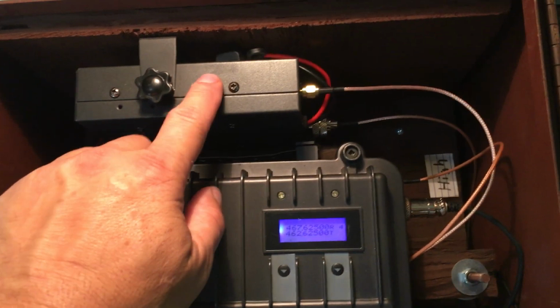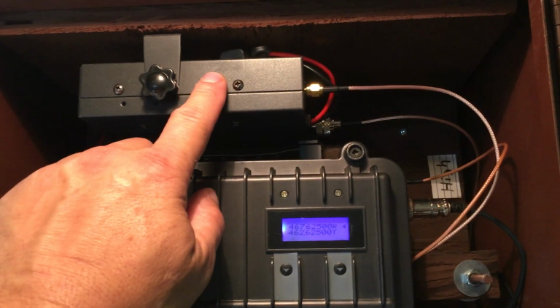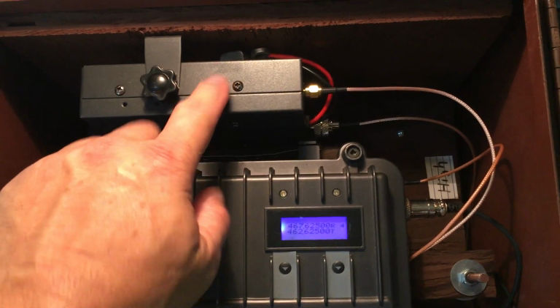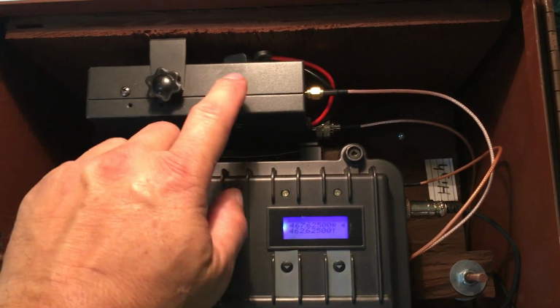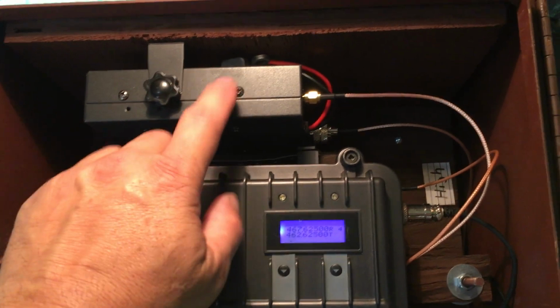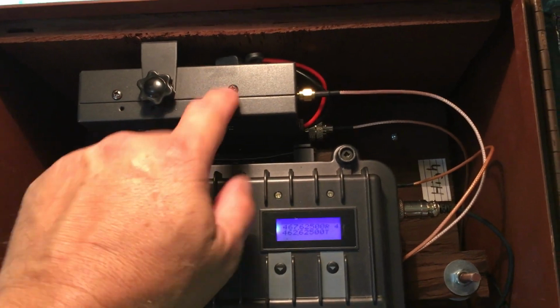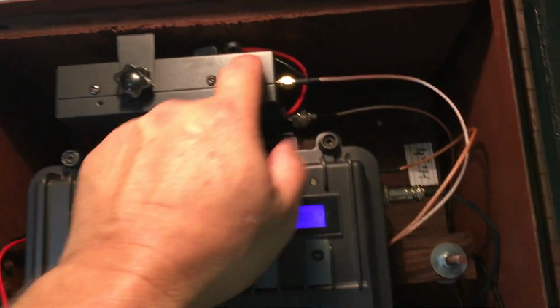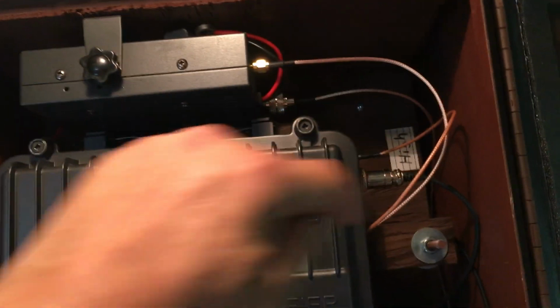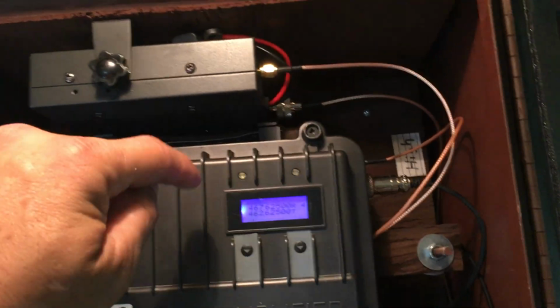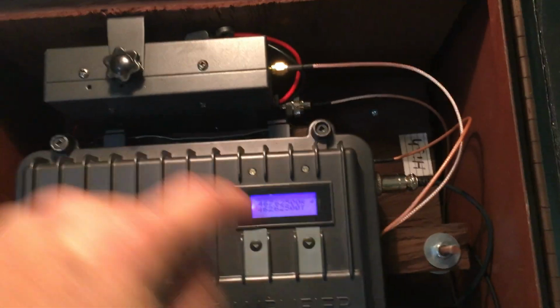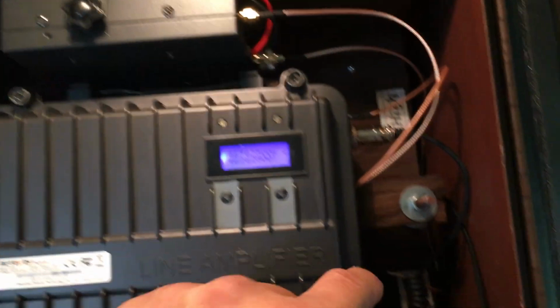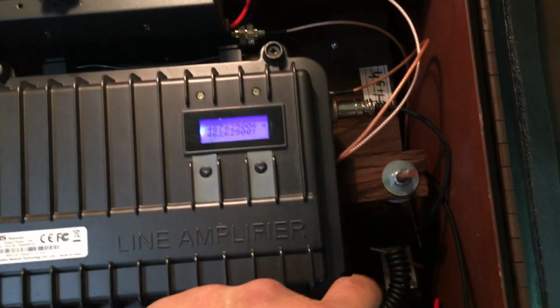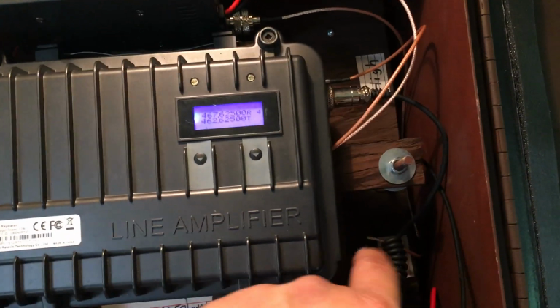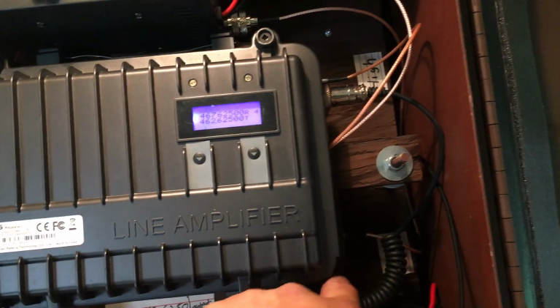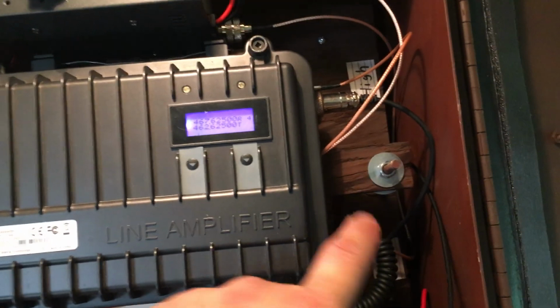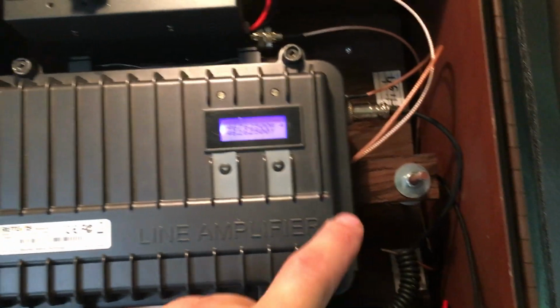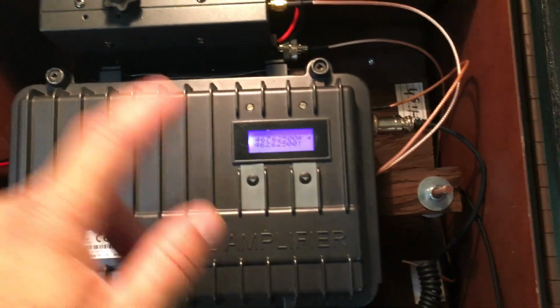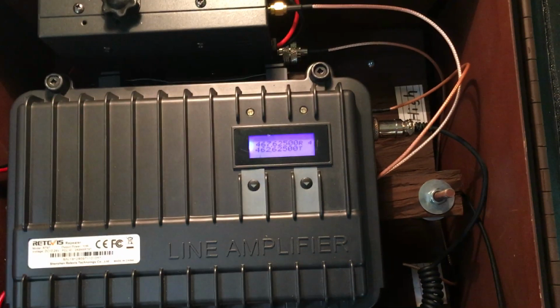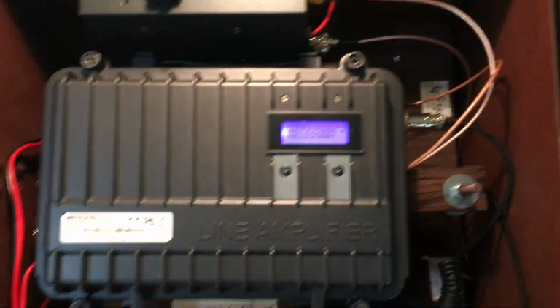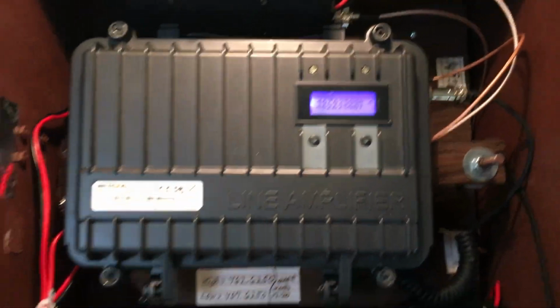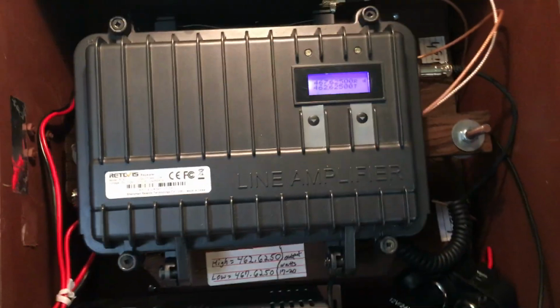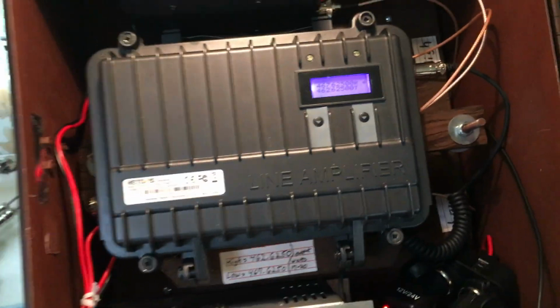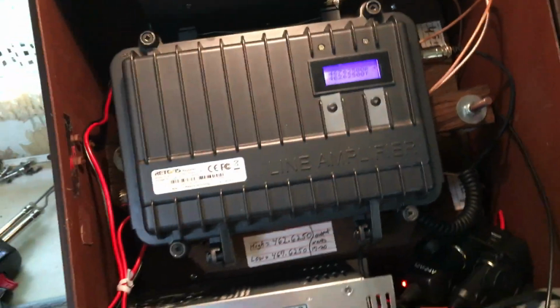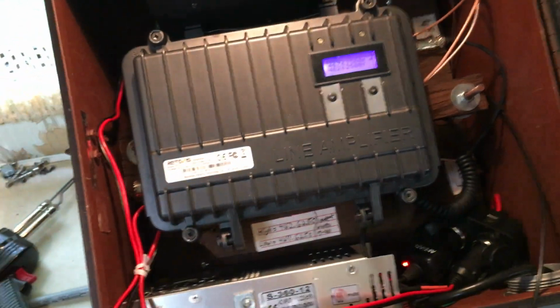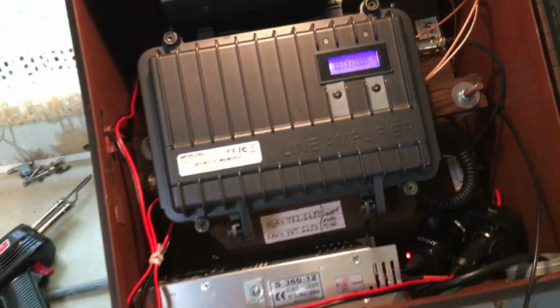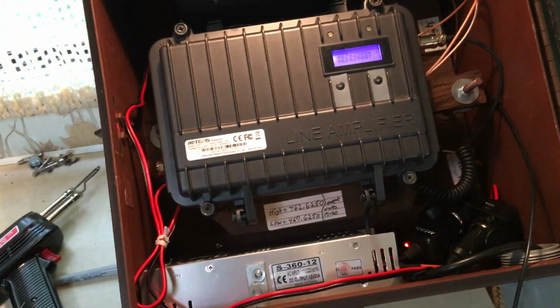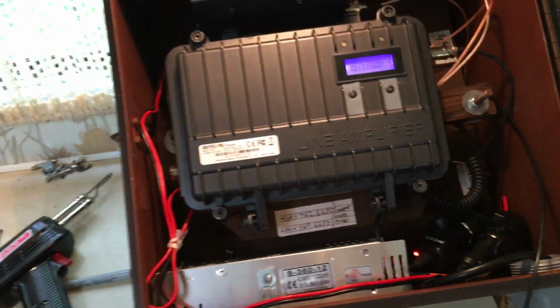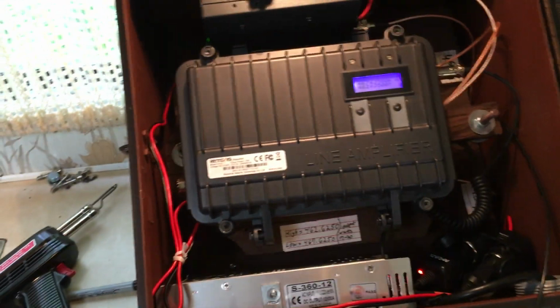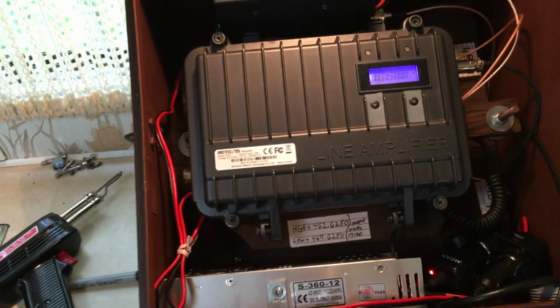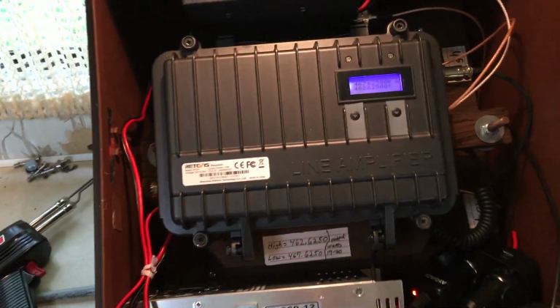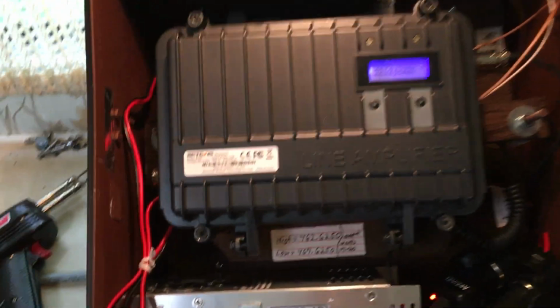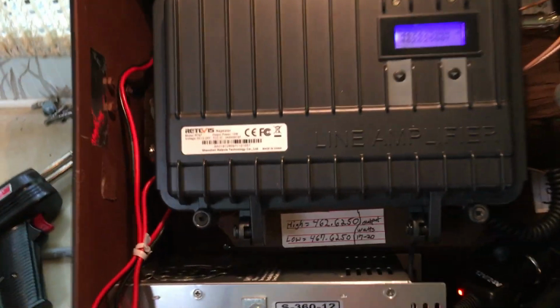By the time it goes through the duplexer, which is underneath here, it cuts the power back. That's just the way it is.